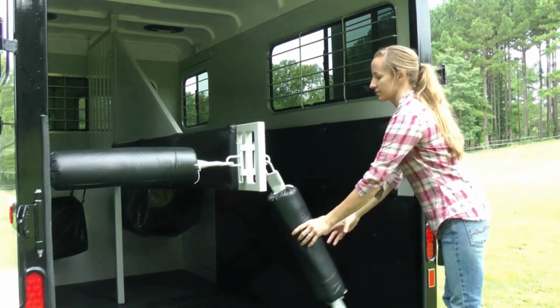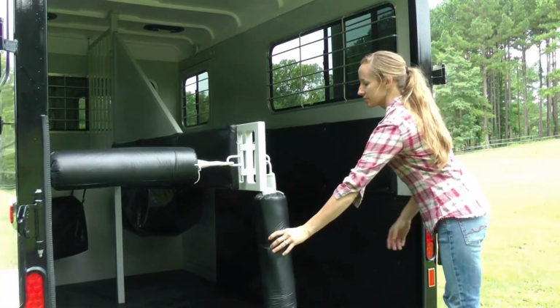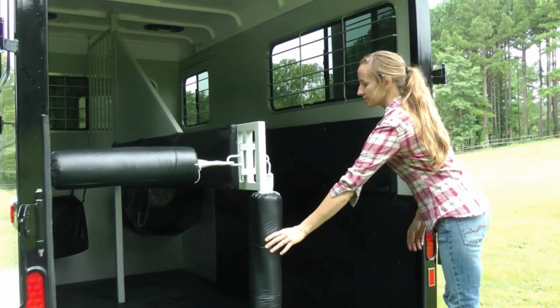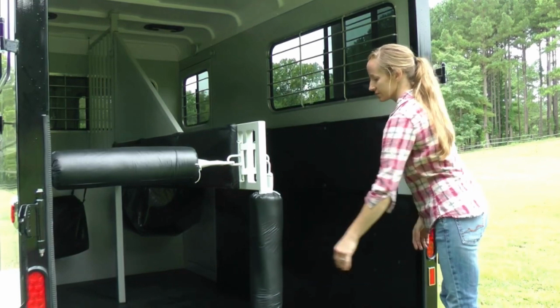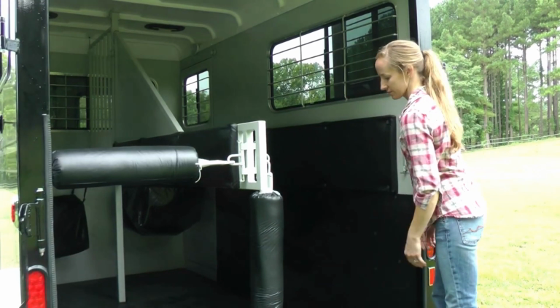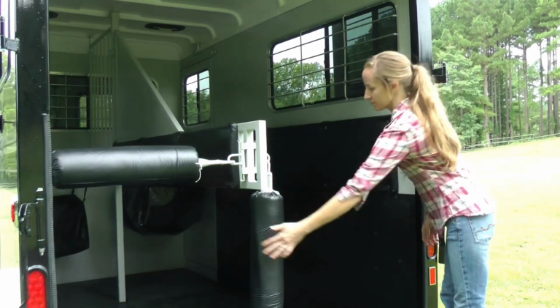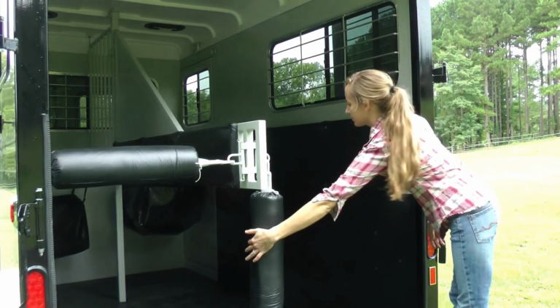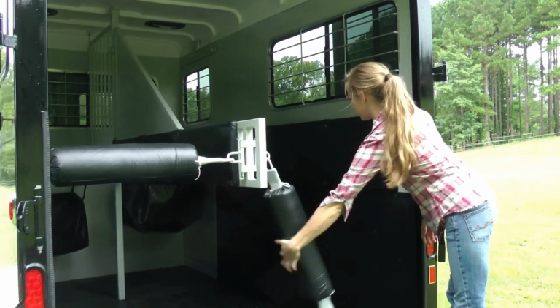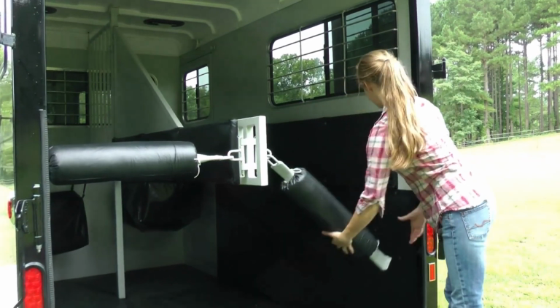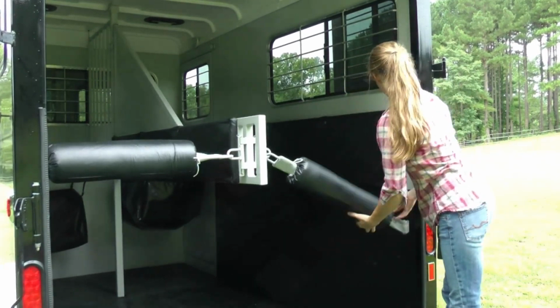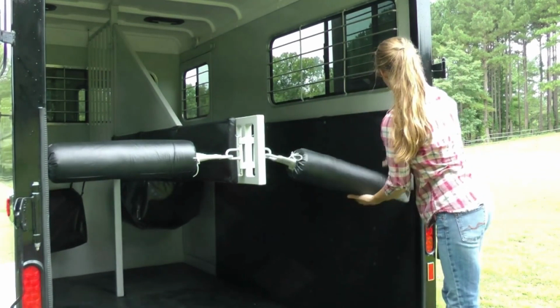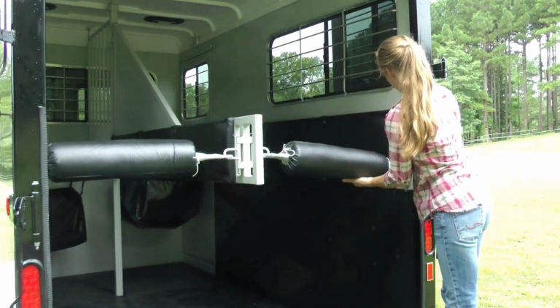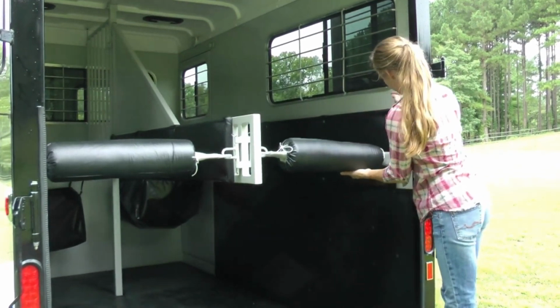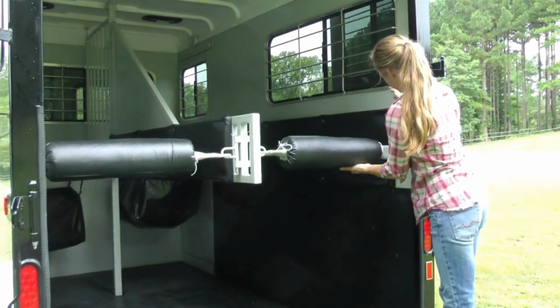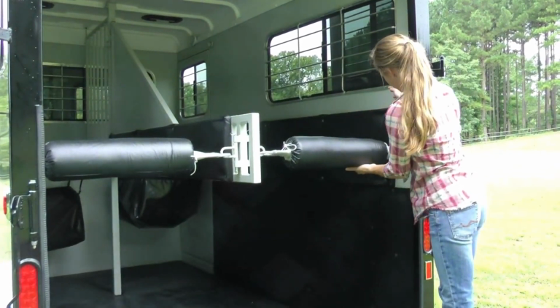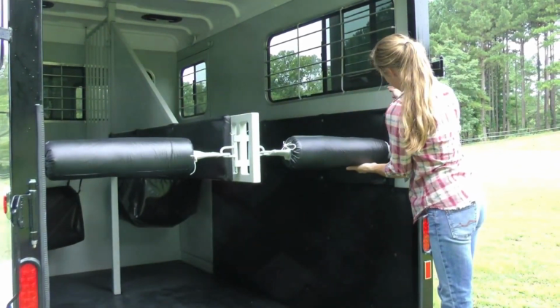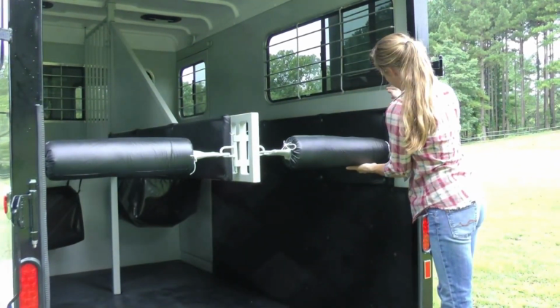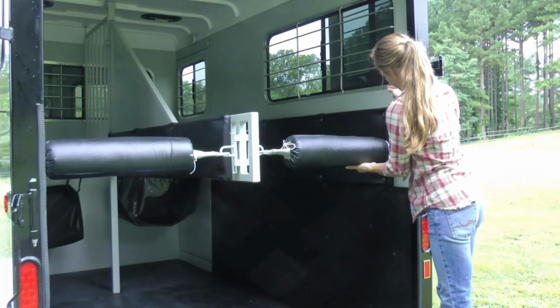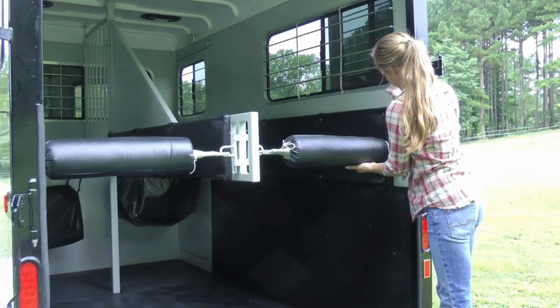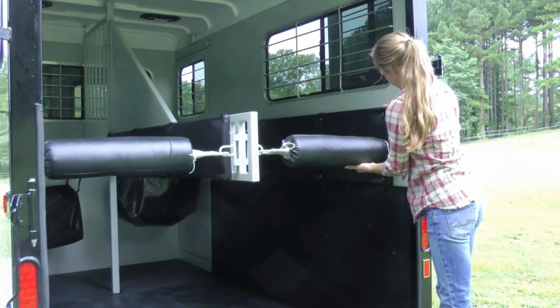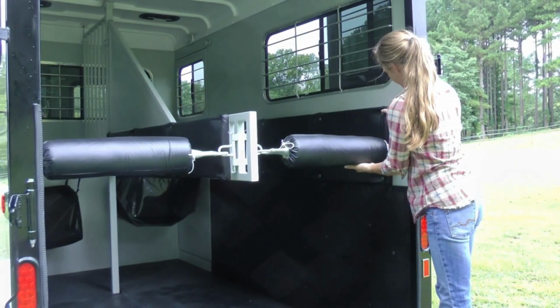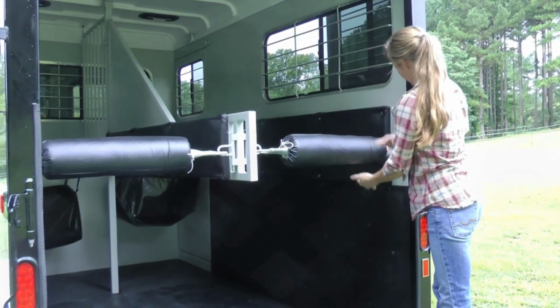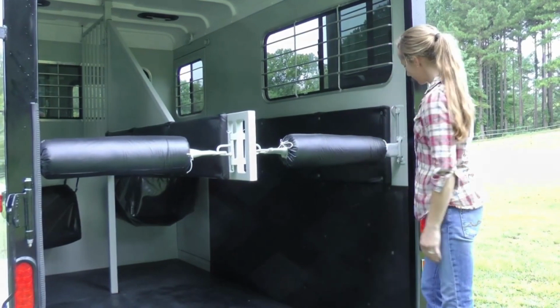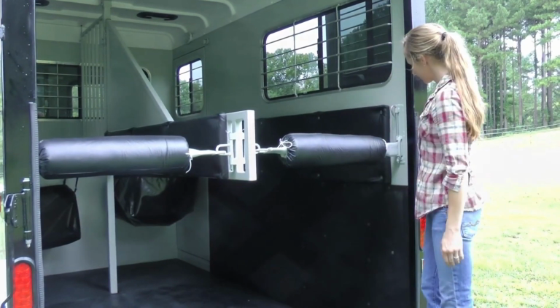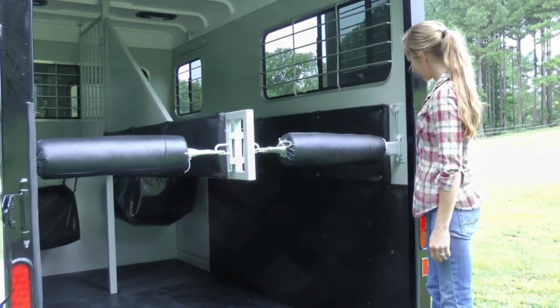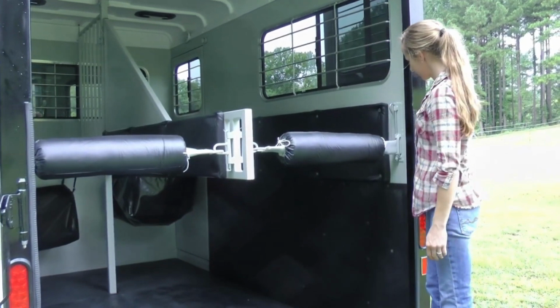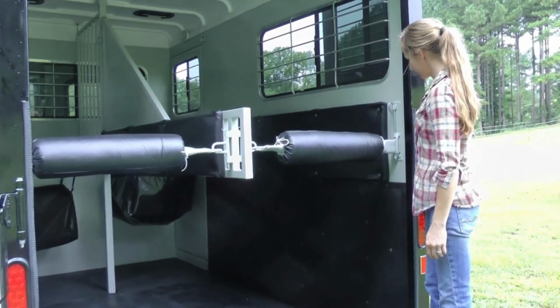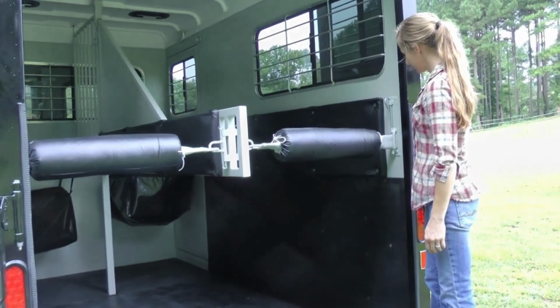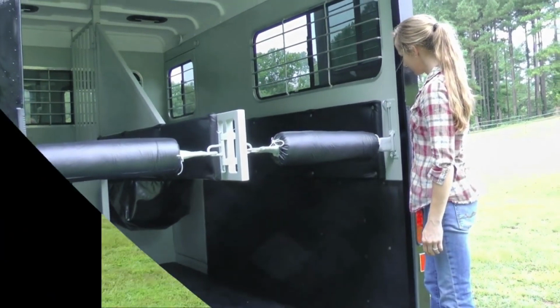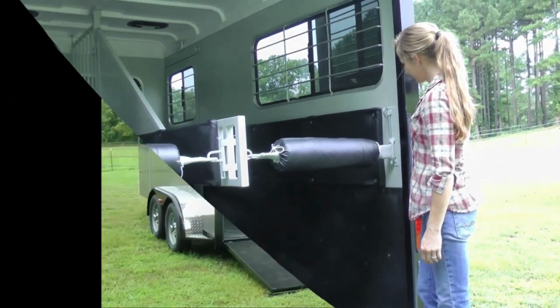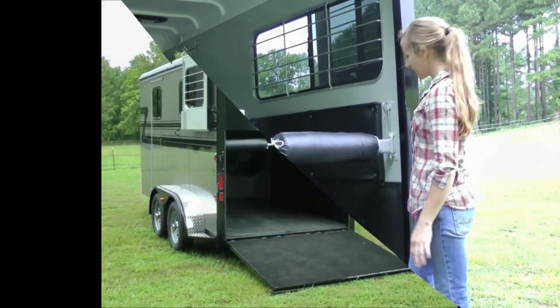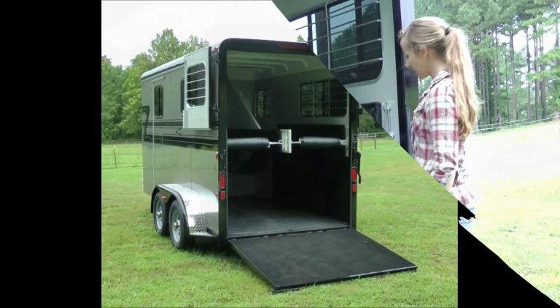The butt bars and the breast bars have a quick hold and quick release feature. So if the horse is pushing back, he cannot put the bar in a bind. It is easy to drop out of the way.